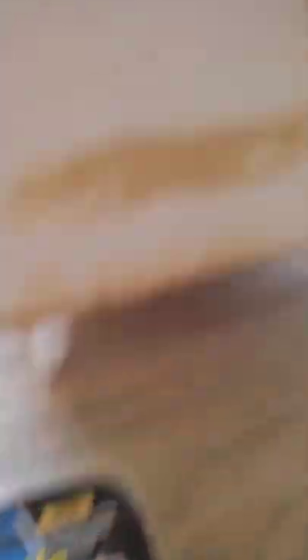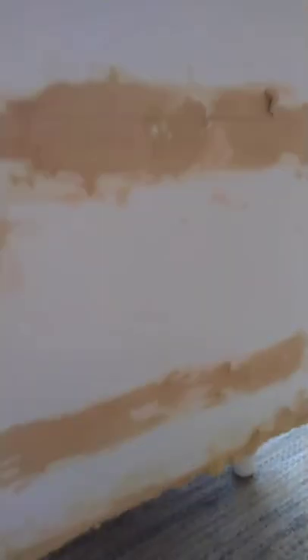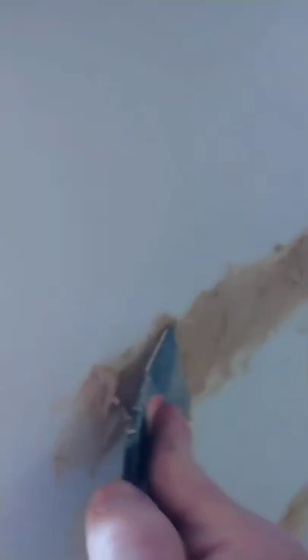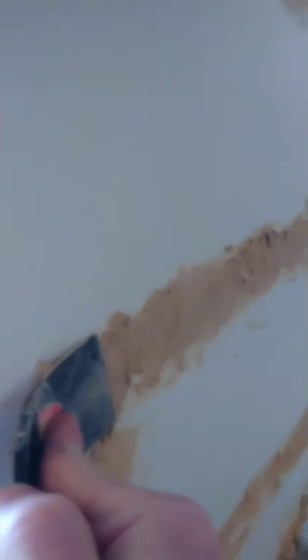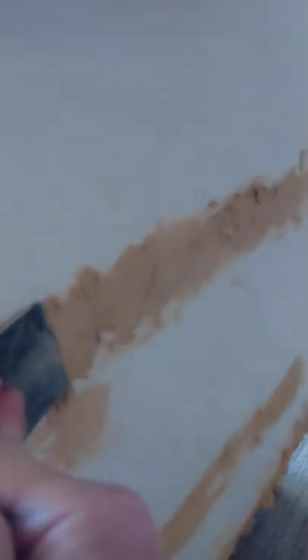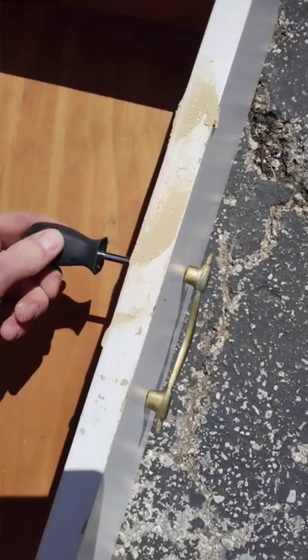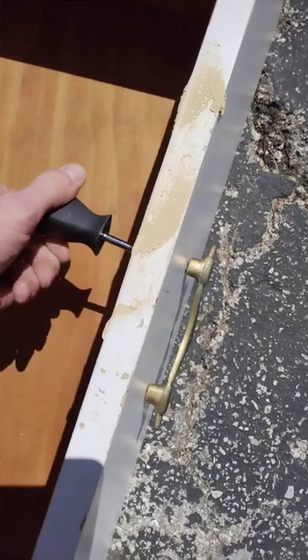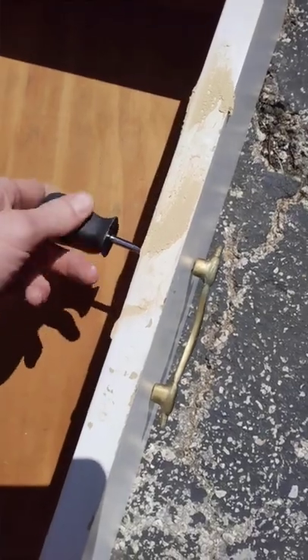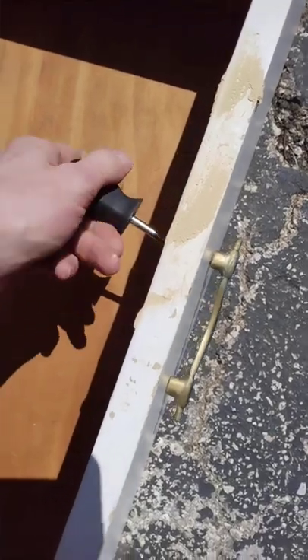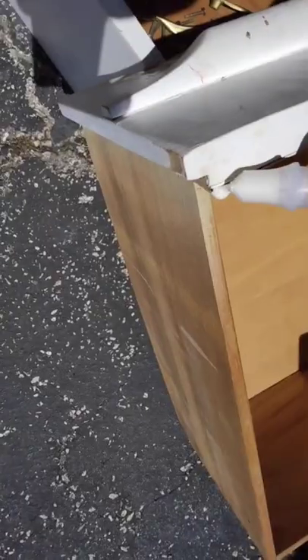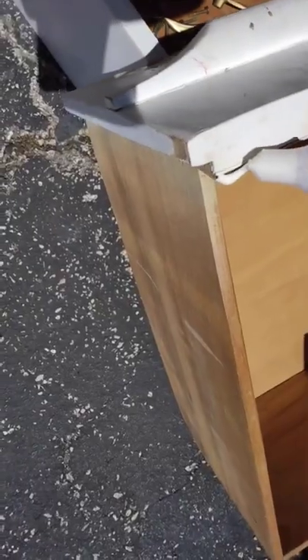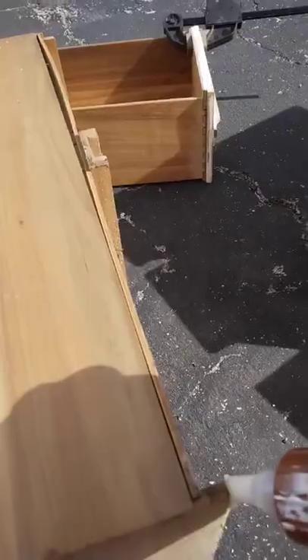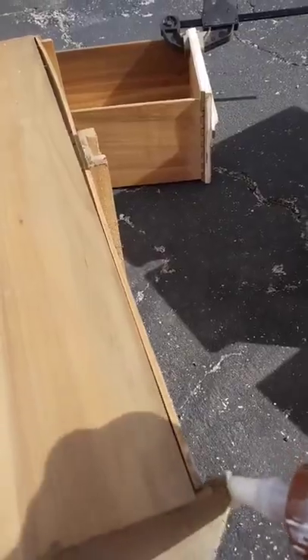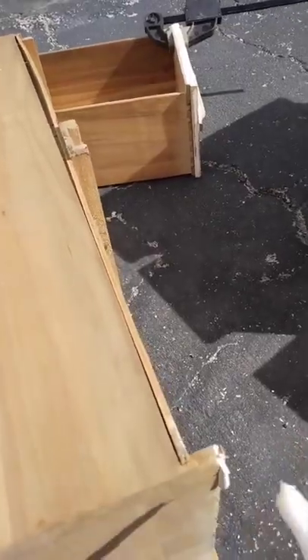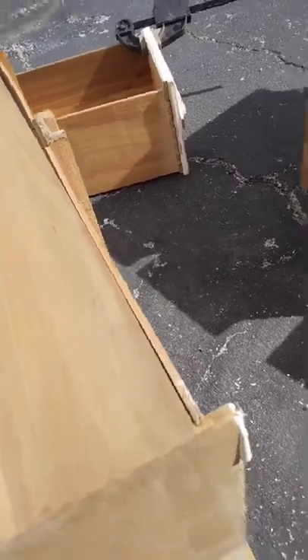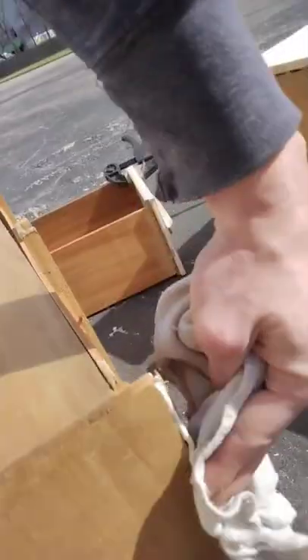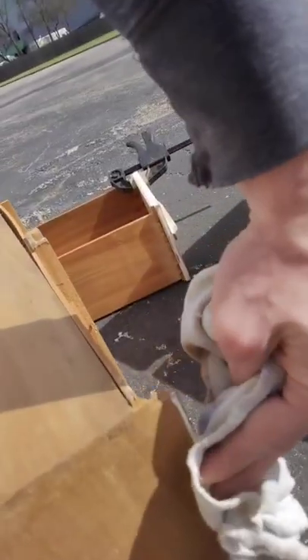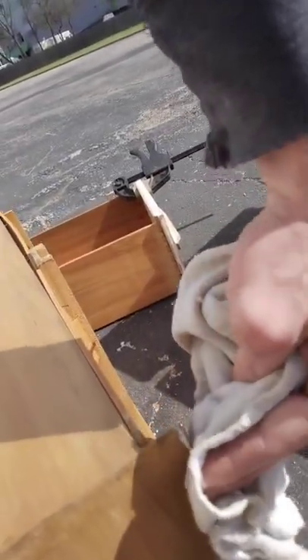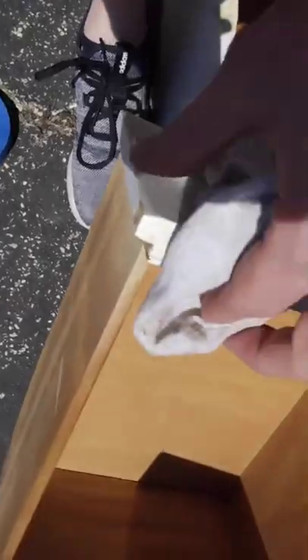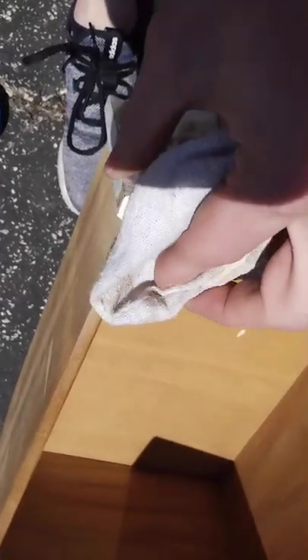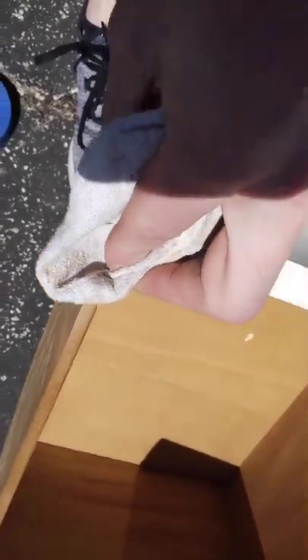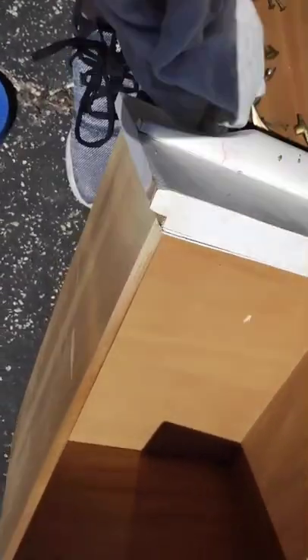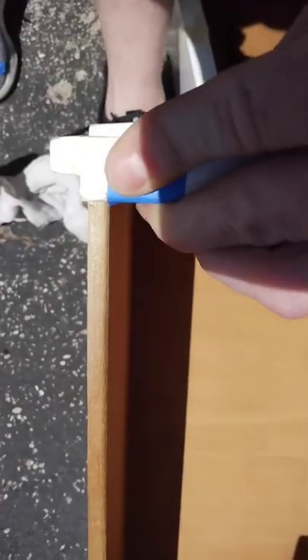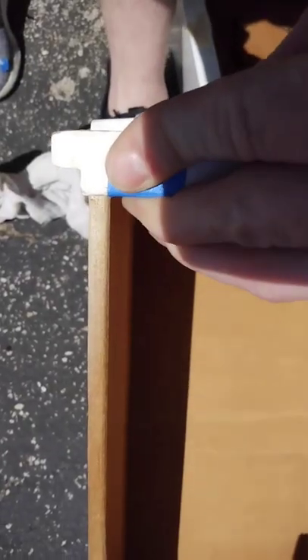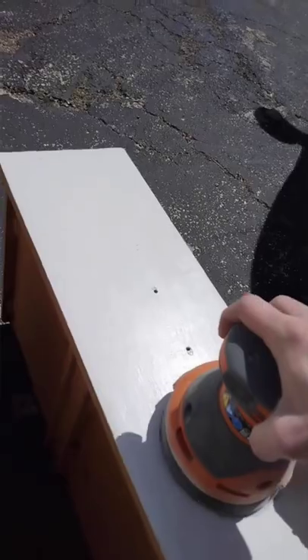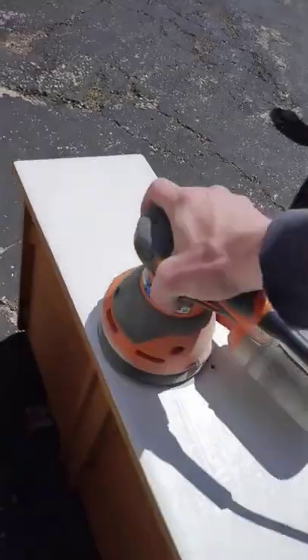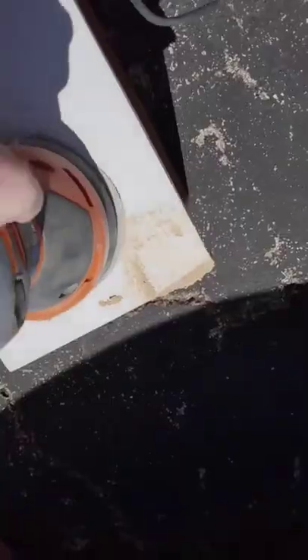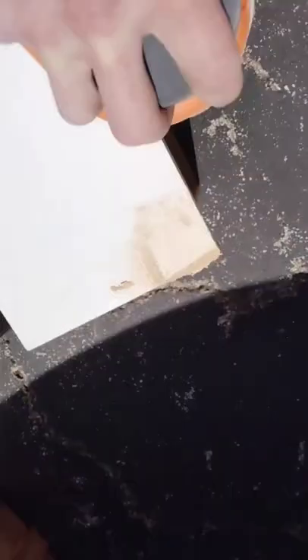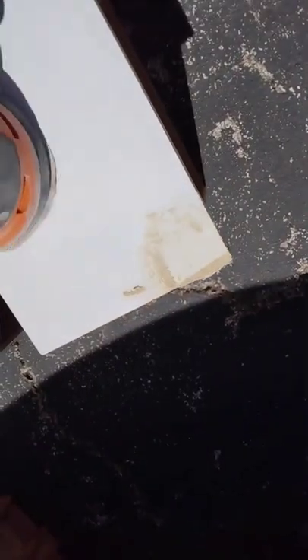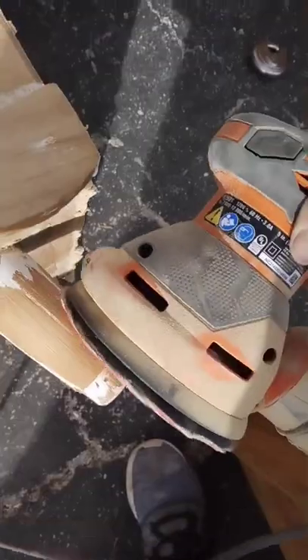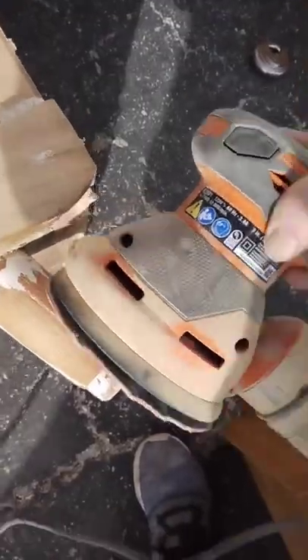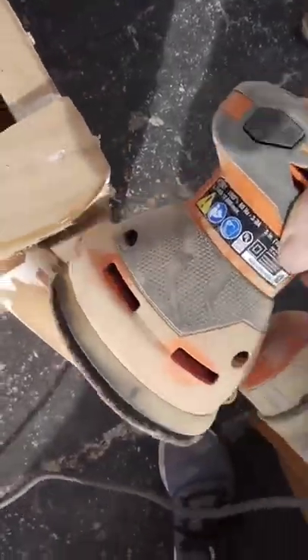First I filled in all holes and cracks using plastic wood. Then I started taking off the hardware and I glued any pieces of wood that needed to be reattached. Wipe the excess glue and secure the wood before it dries. Next I sanded the exterior surface until it was smooth.